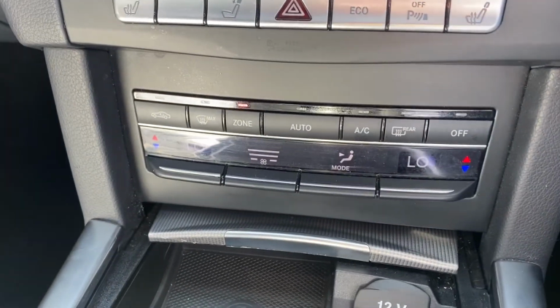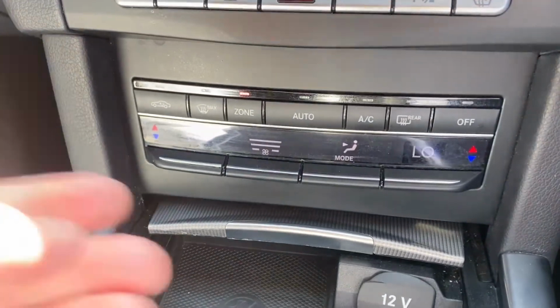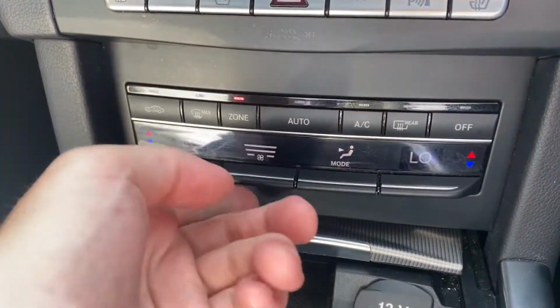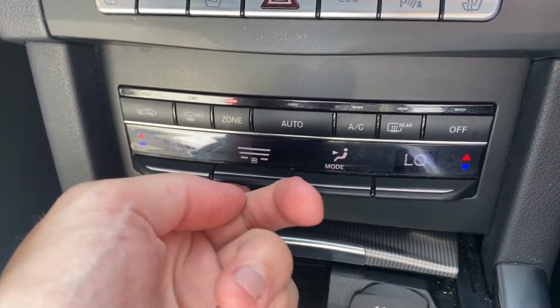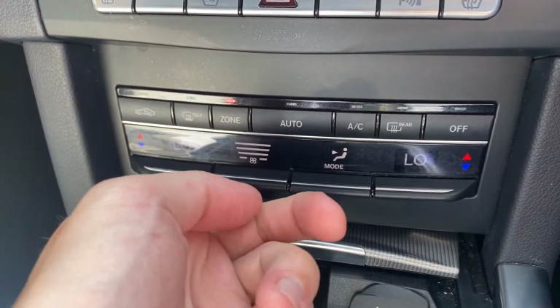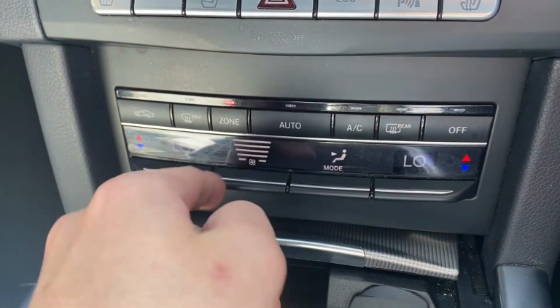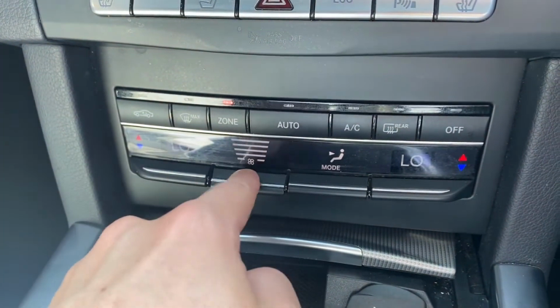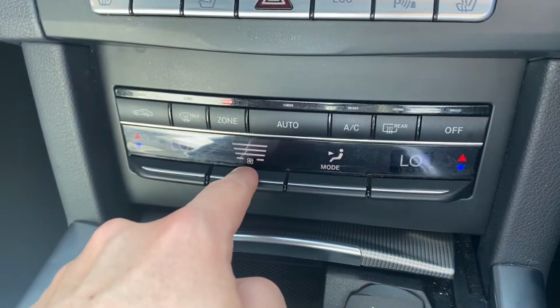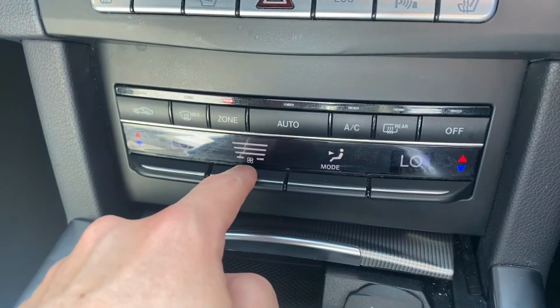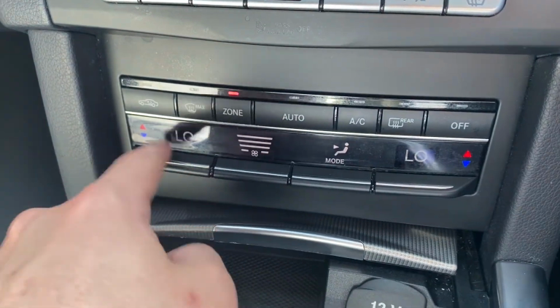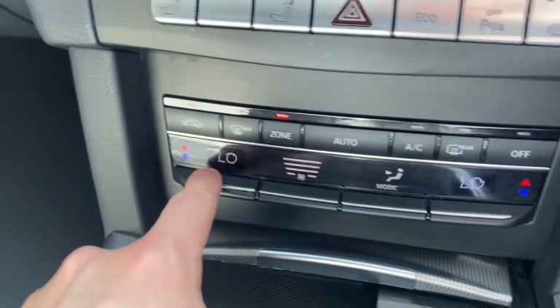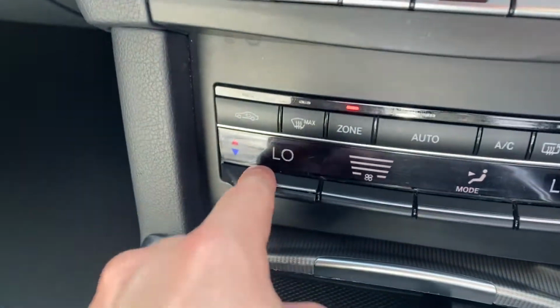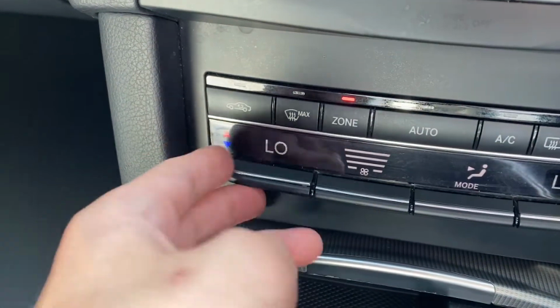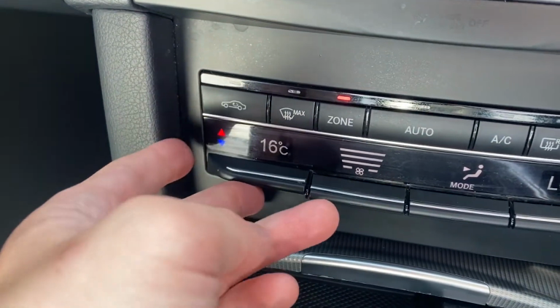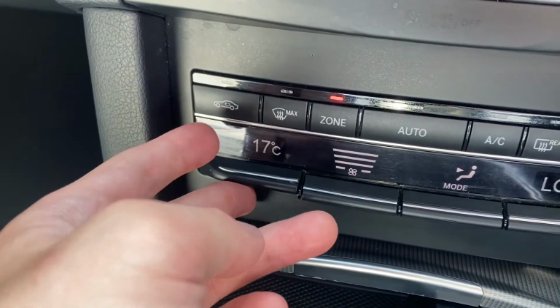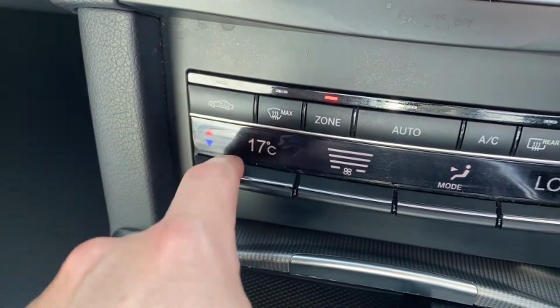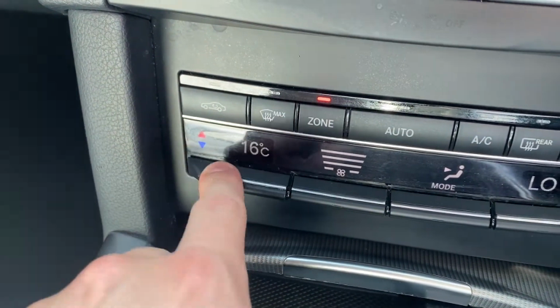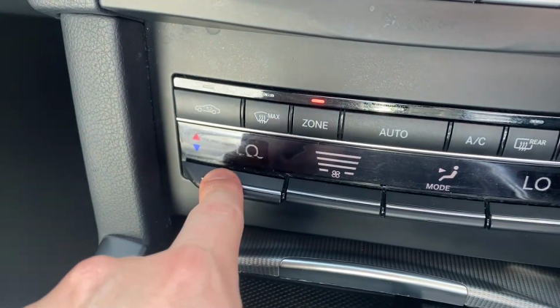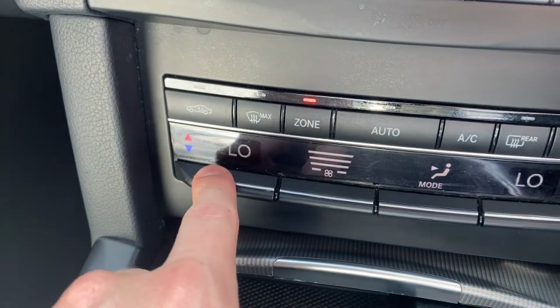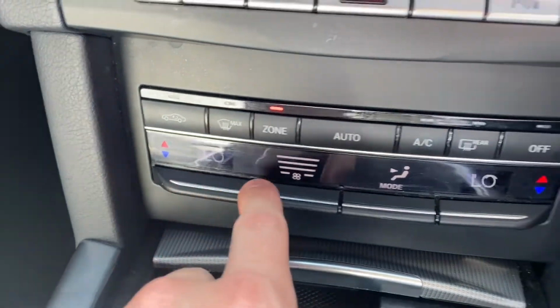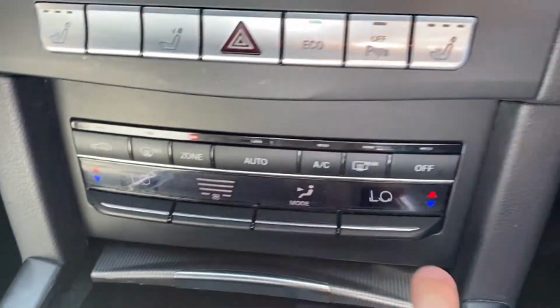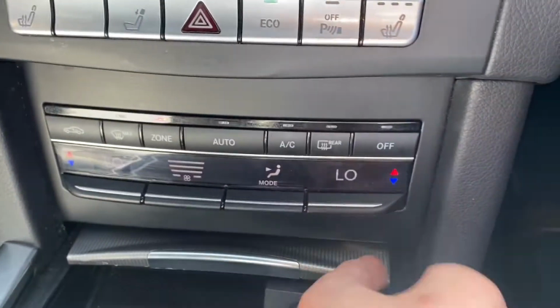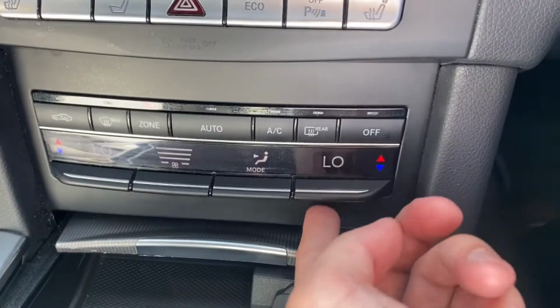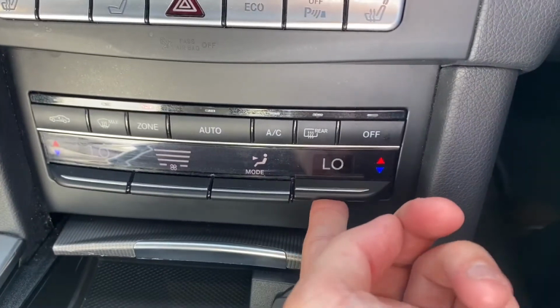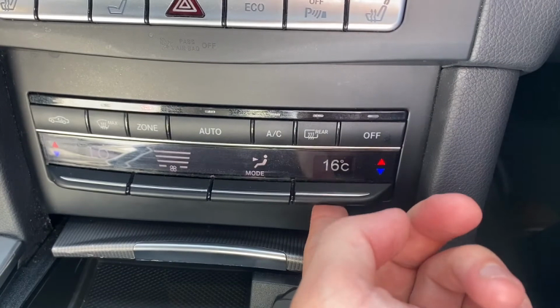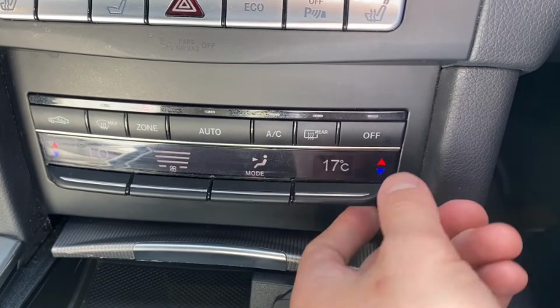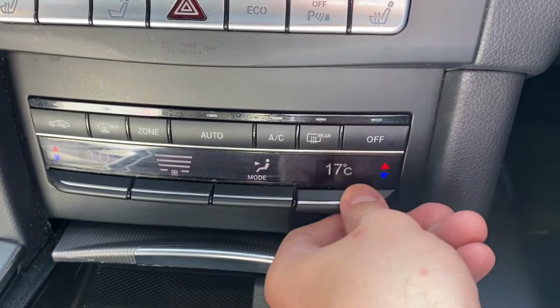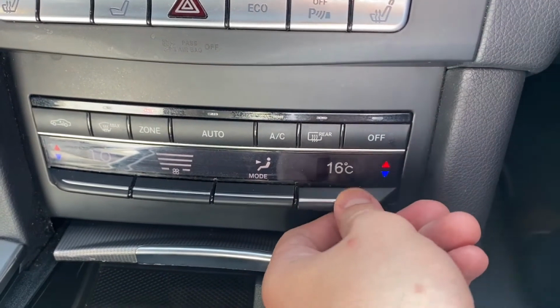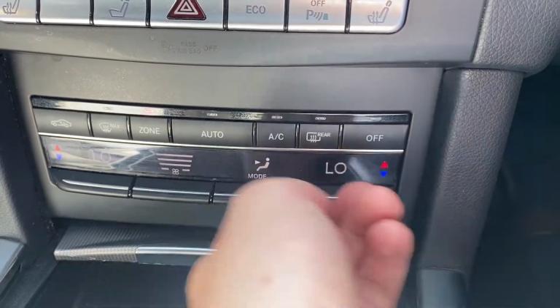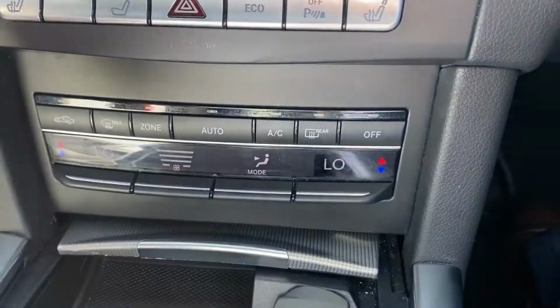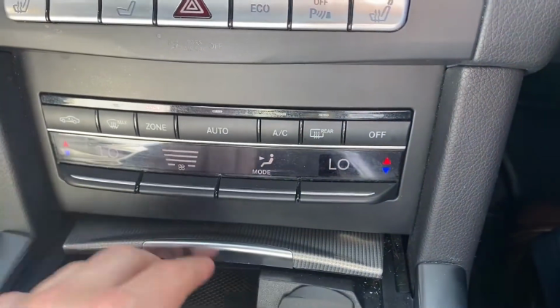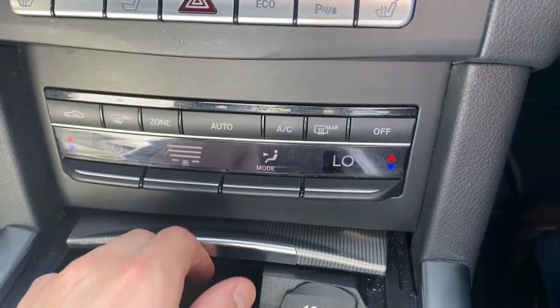Moving down, you have the dual zone climate control, with fan speeds and temperatures on the left and right. All buttons are working in great condition.